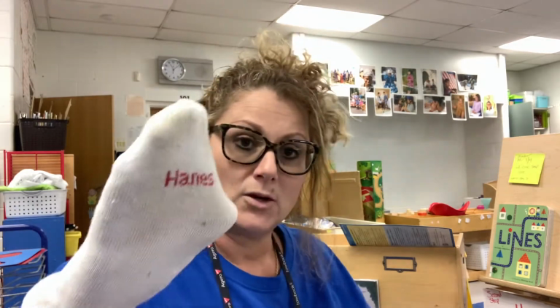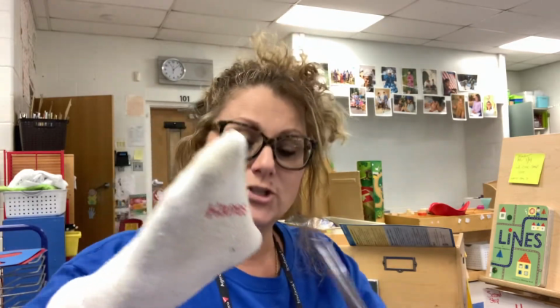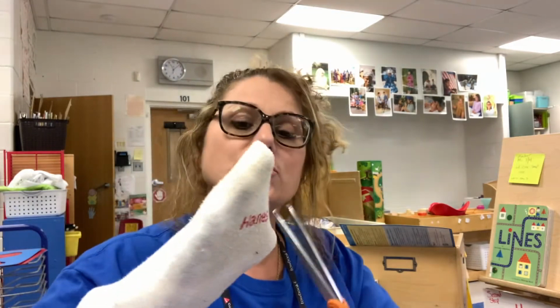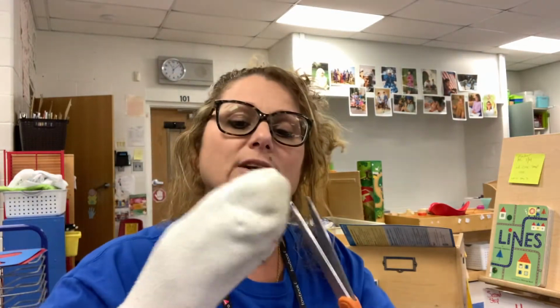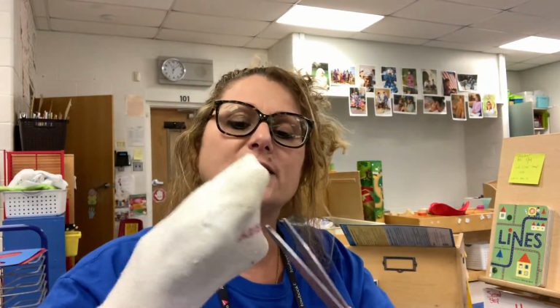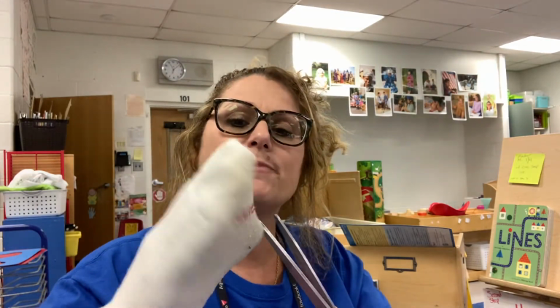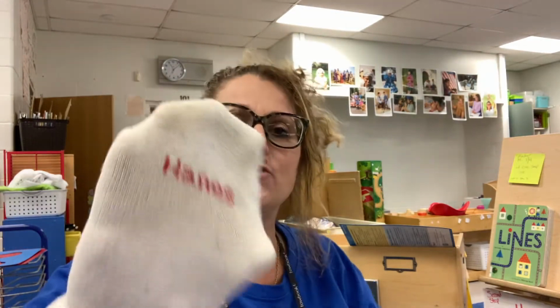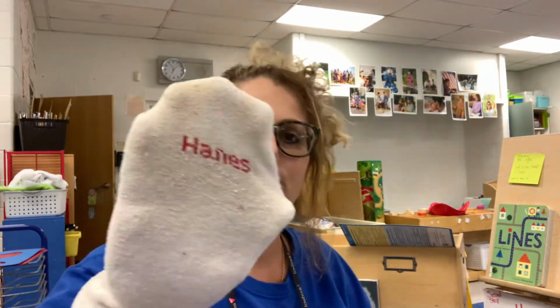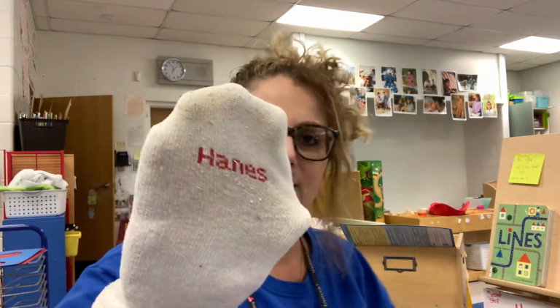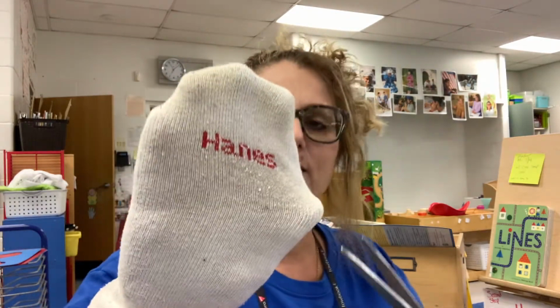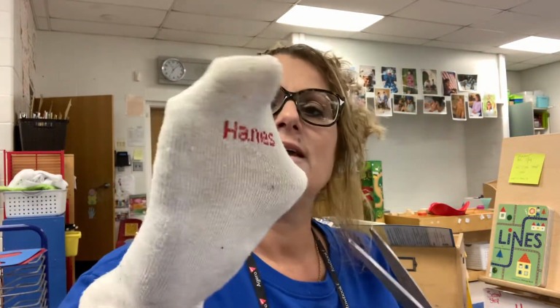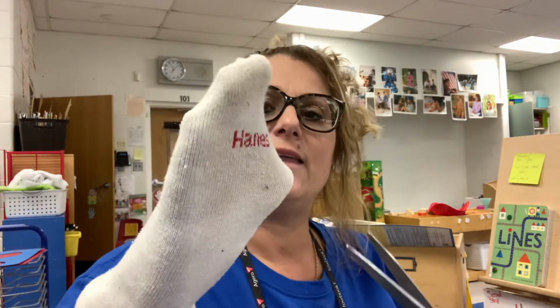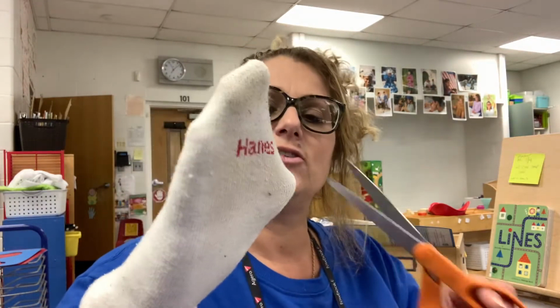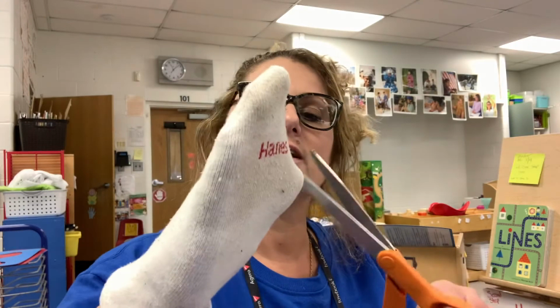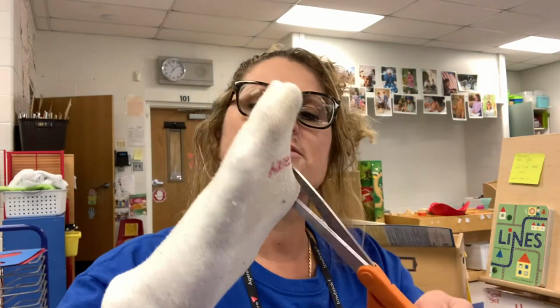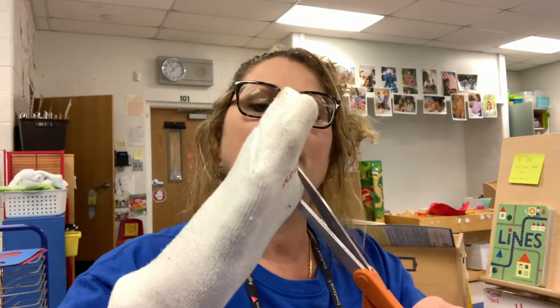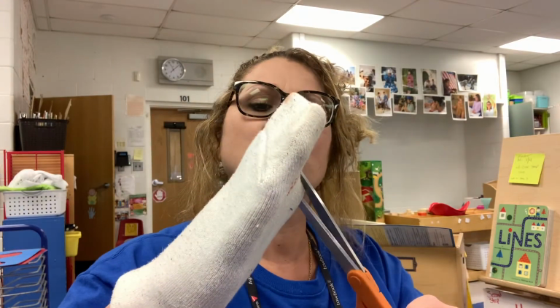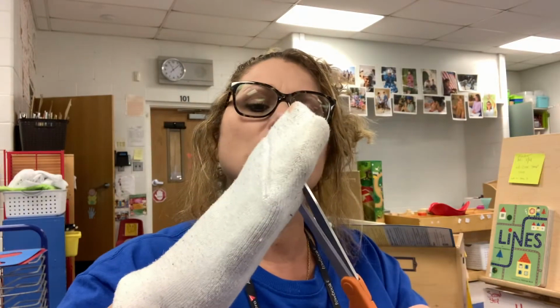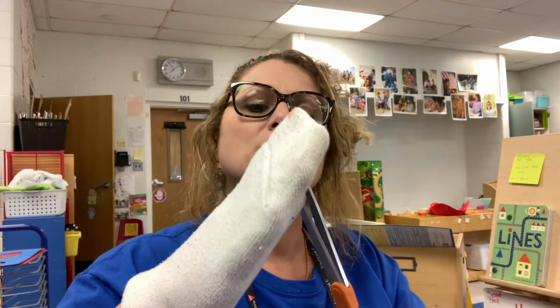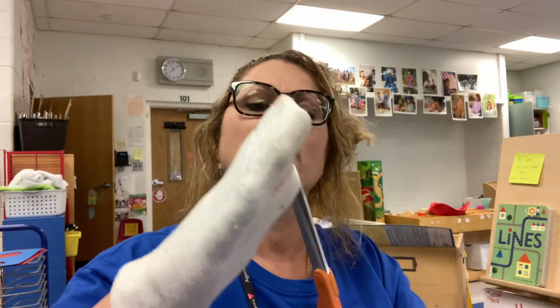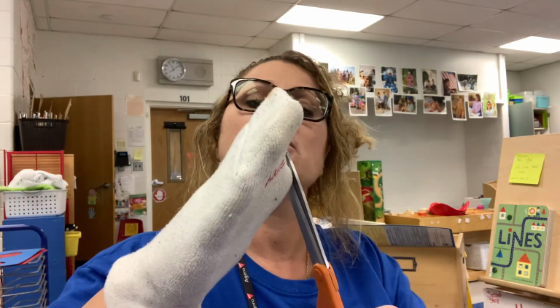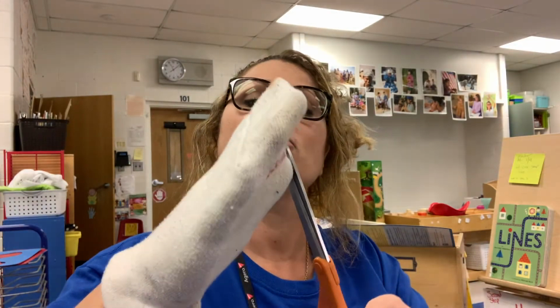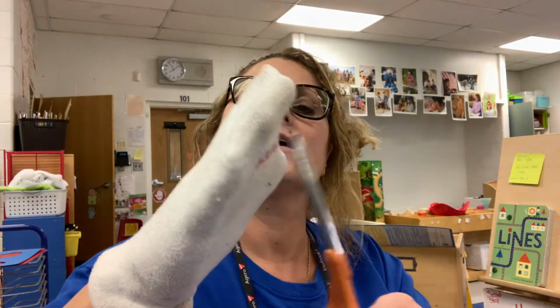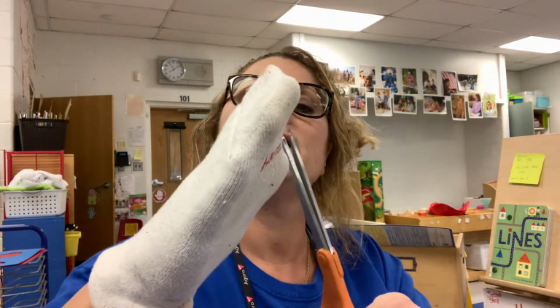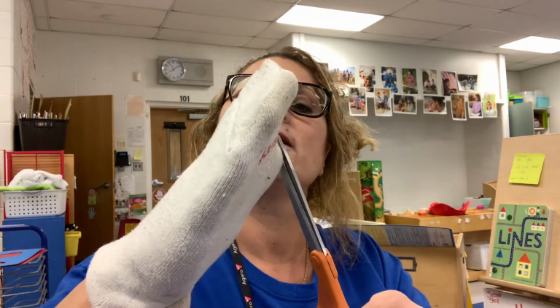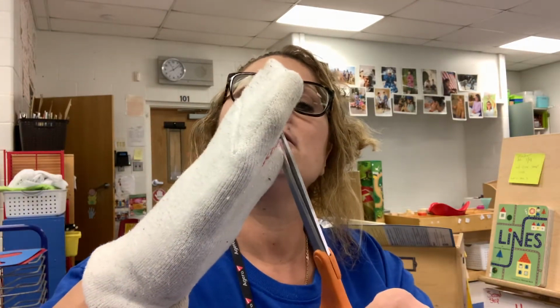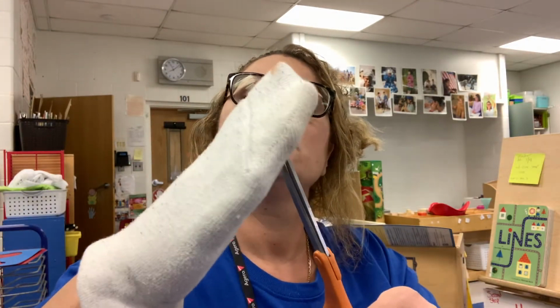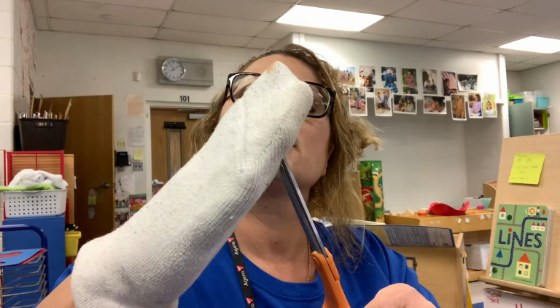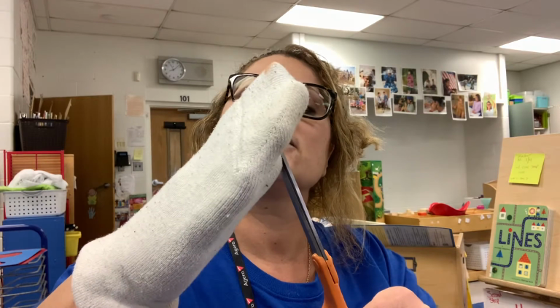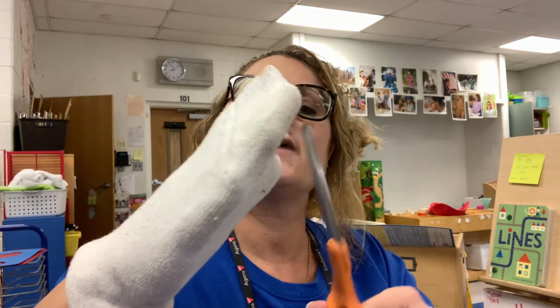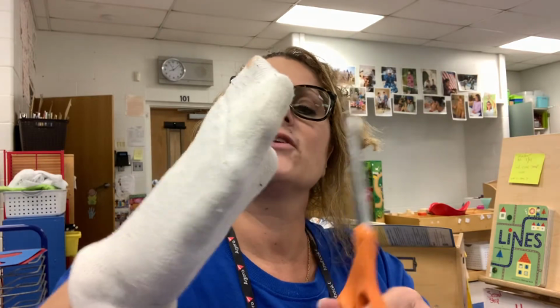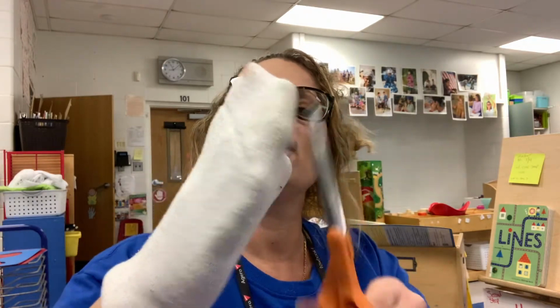What you're going to do is cut a spot, have your child put their hand in it, and then you're going to cut a spot out for — without cutting their finger off — you're going to cut a little spot for their thumb.